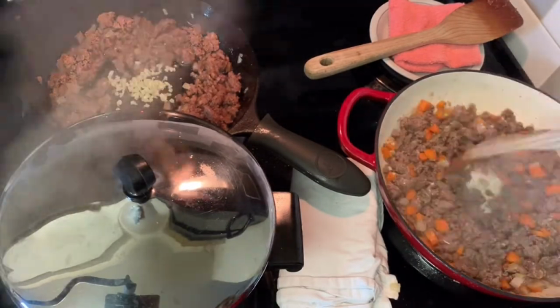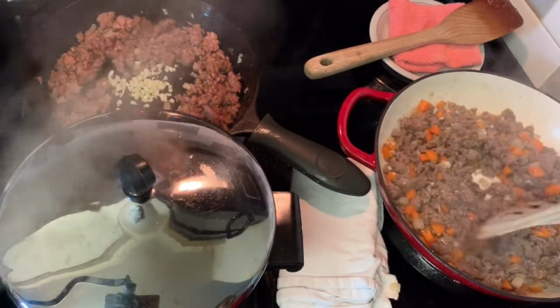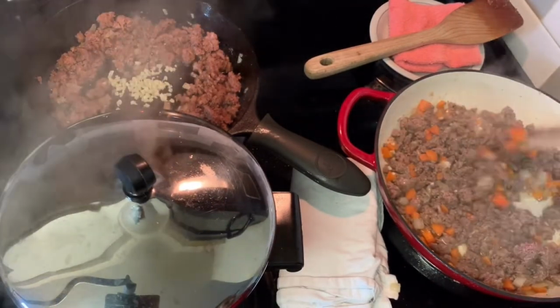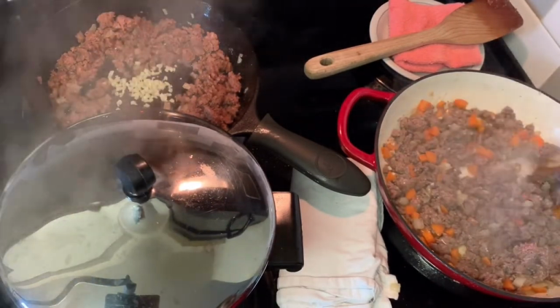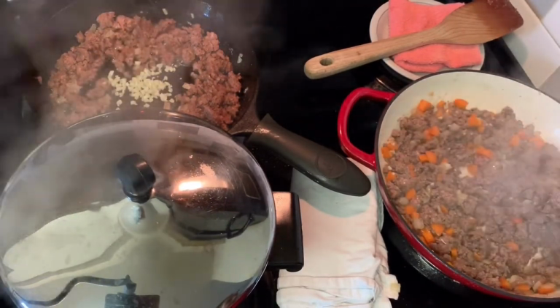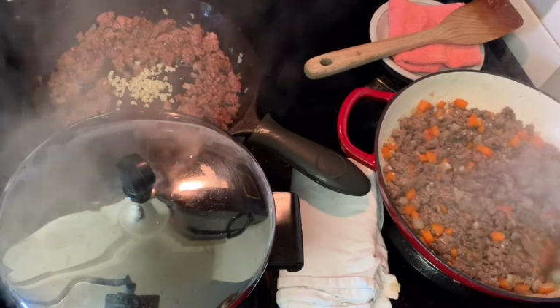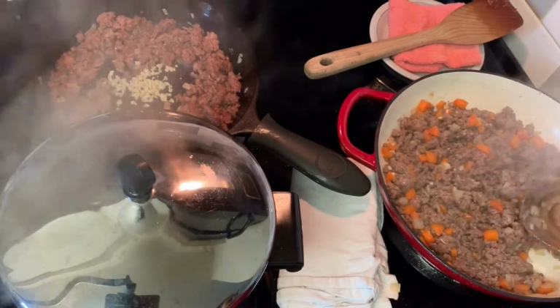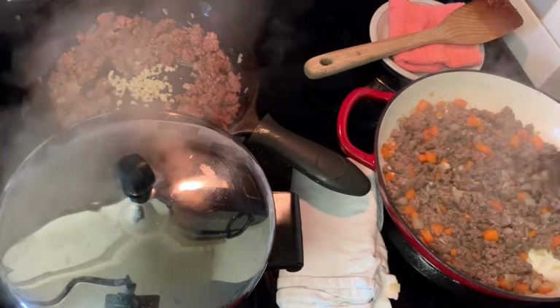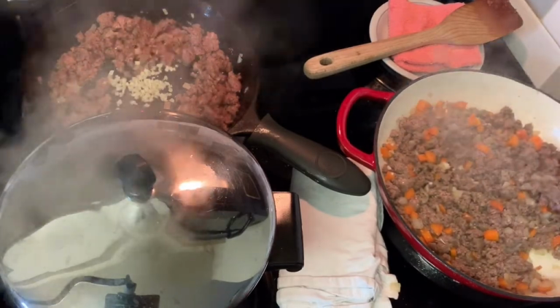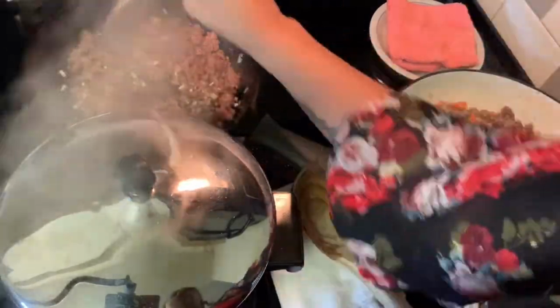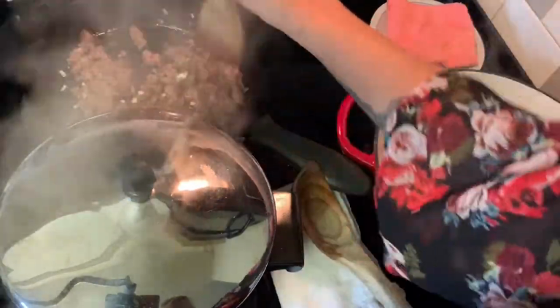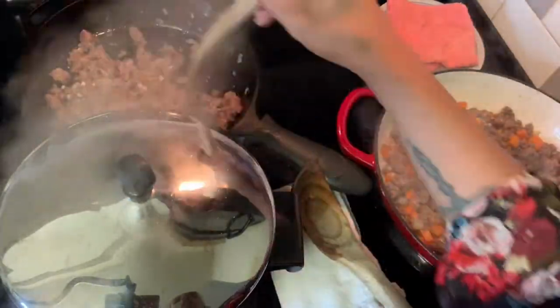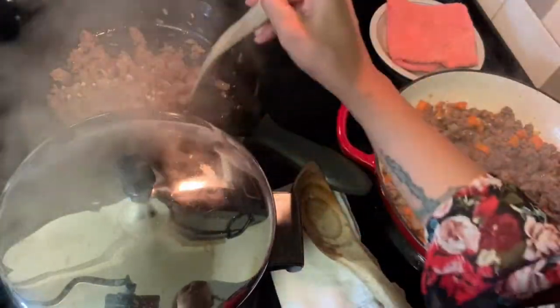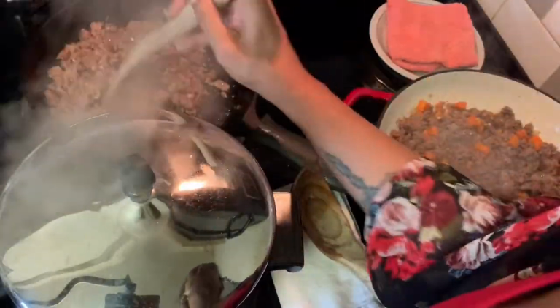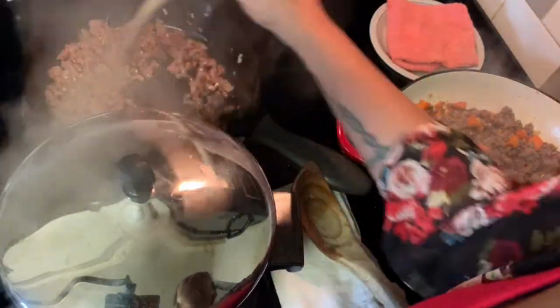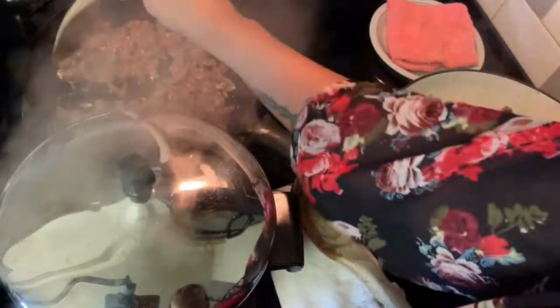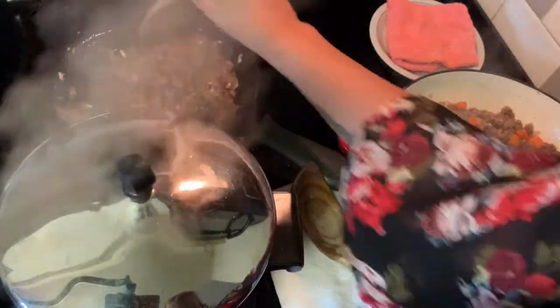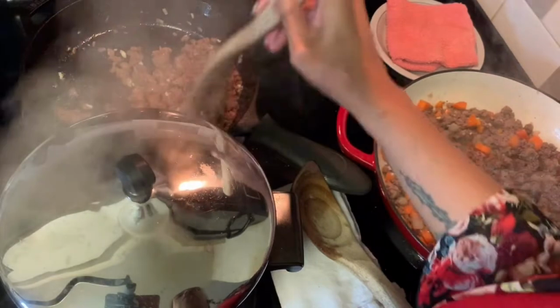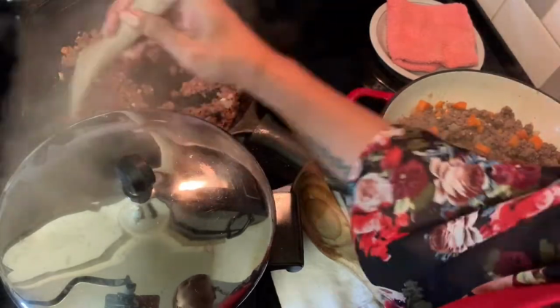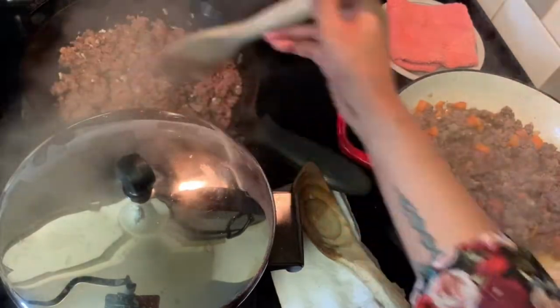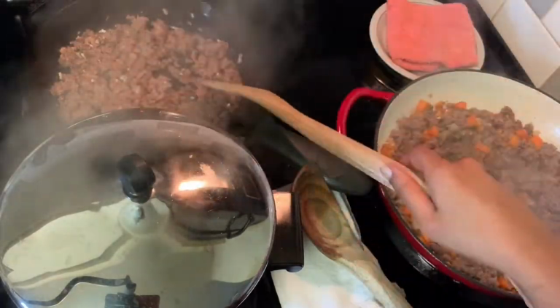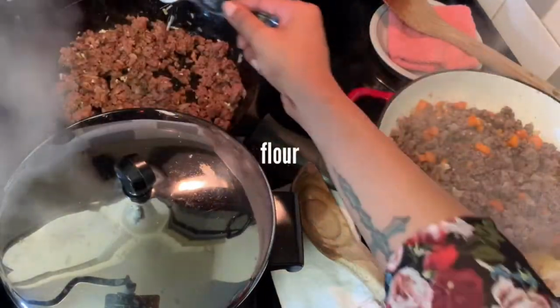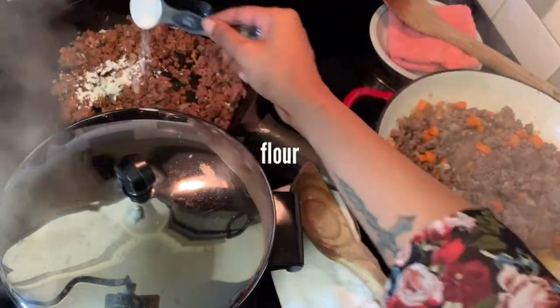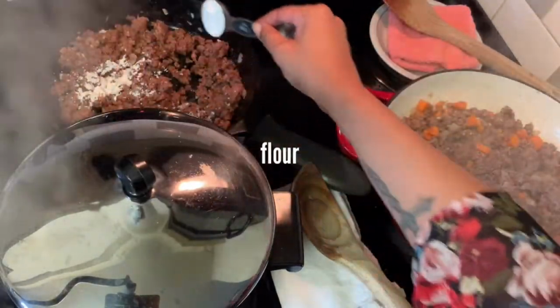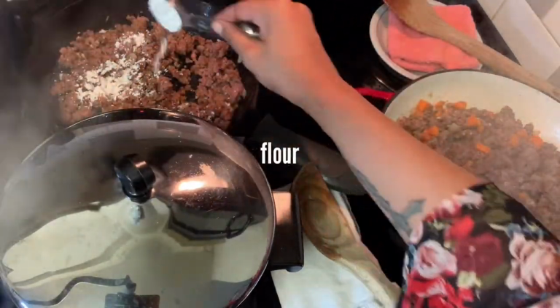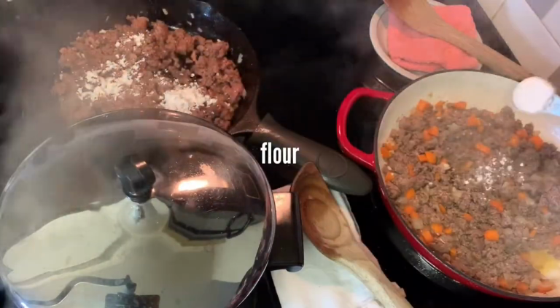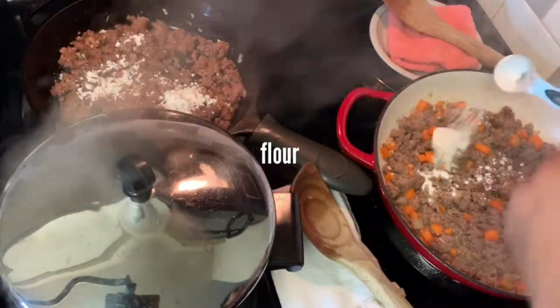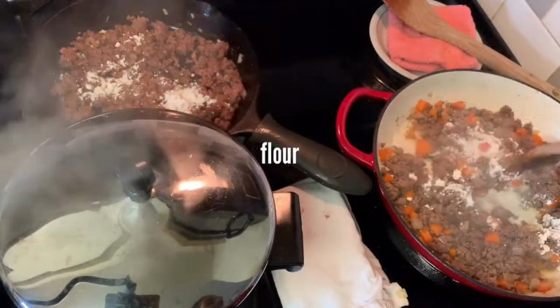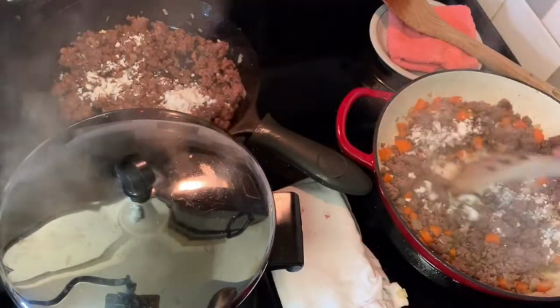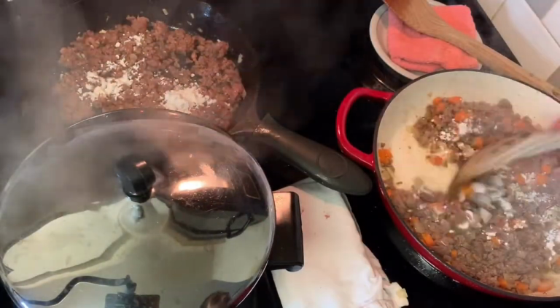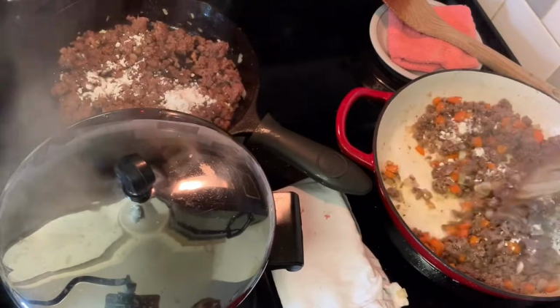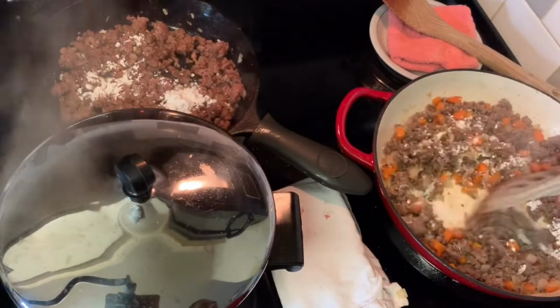After it's browned, go ahead and add in the garlic and reduce the heat to medium — you started on medium-high. After the garlic has become fragrant, sprinkle in some flour; this will be a thickener for the meat mixture.